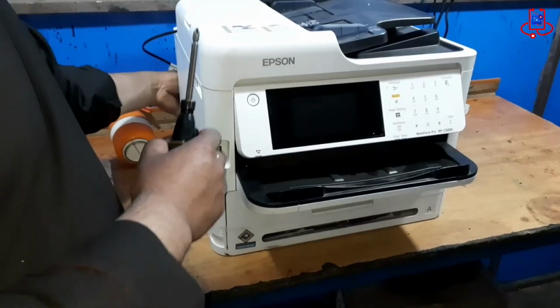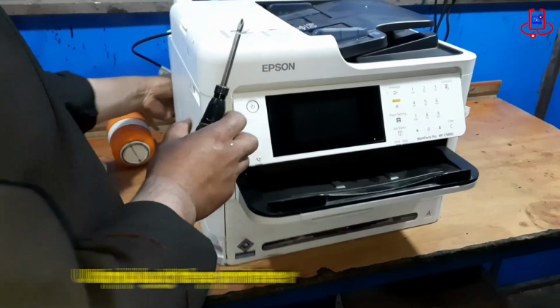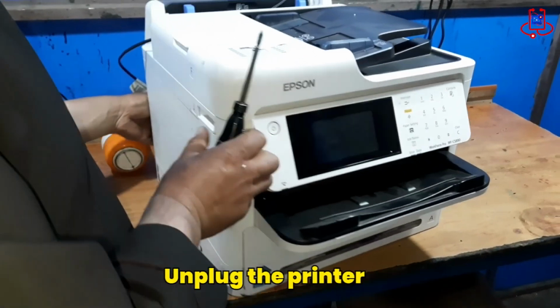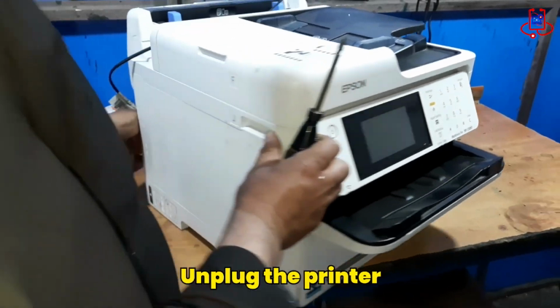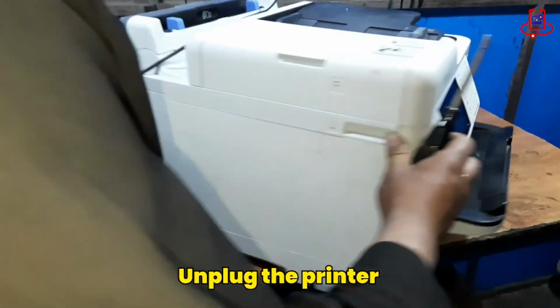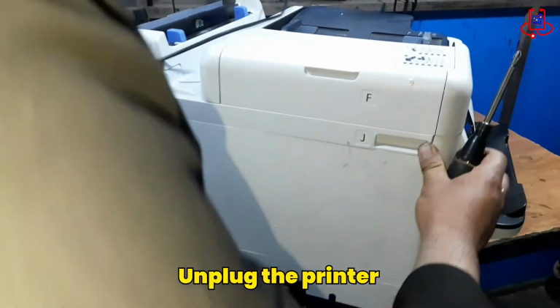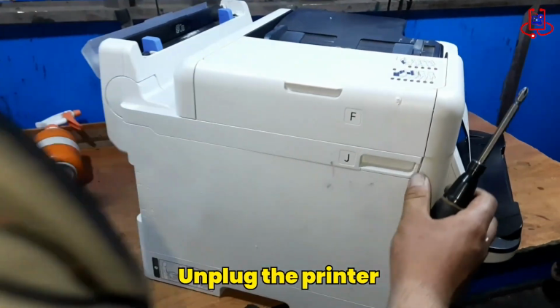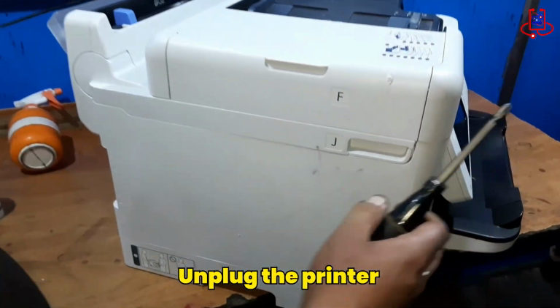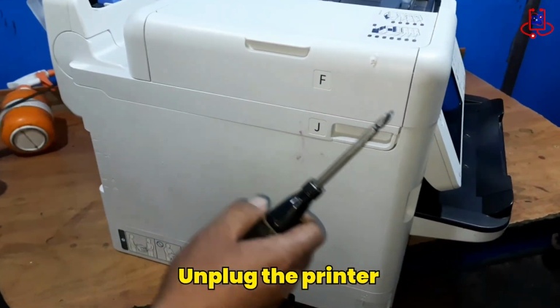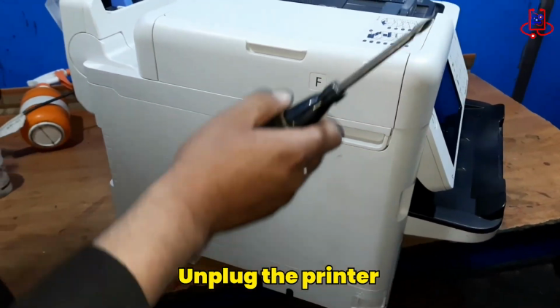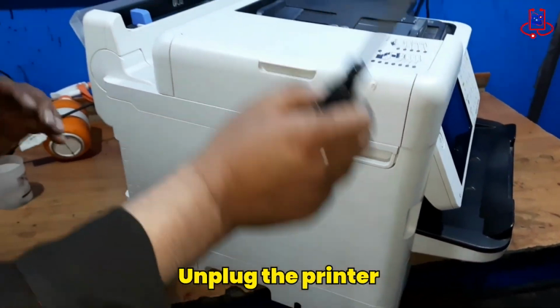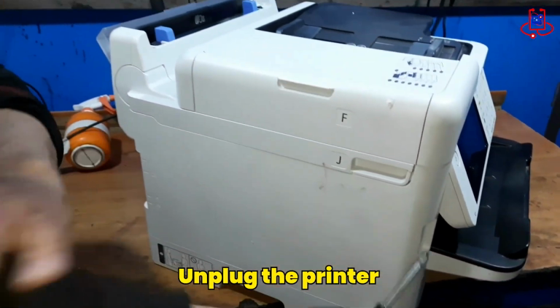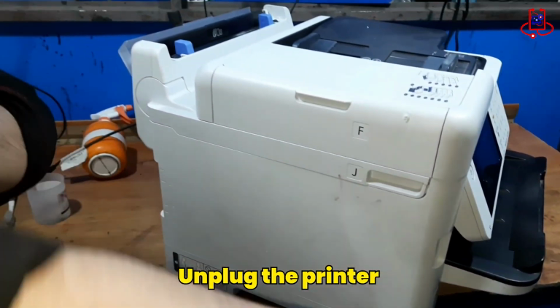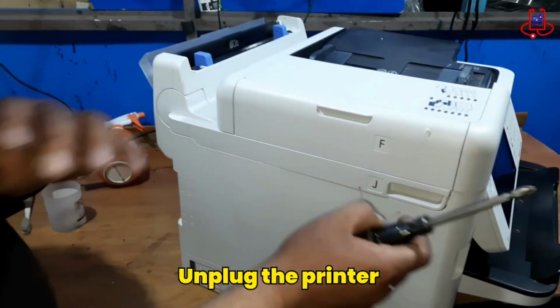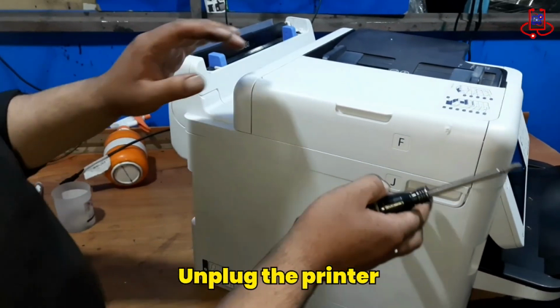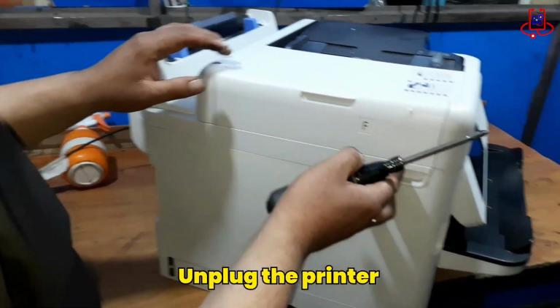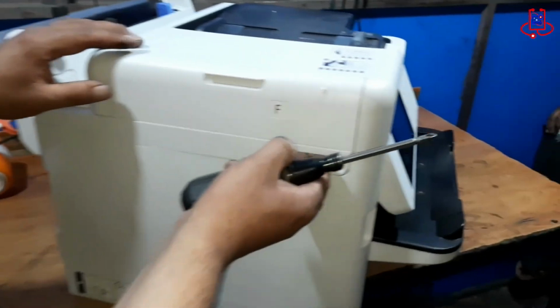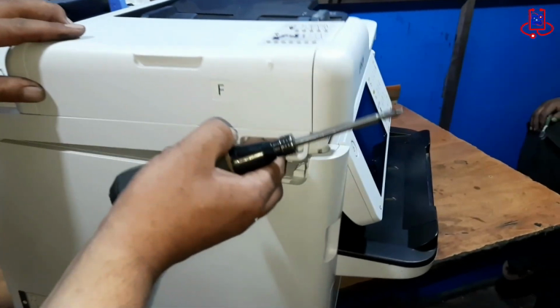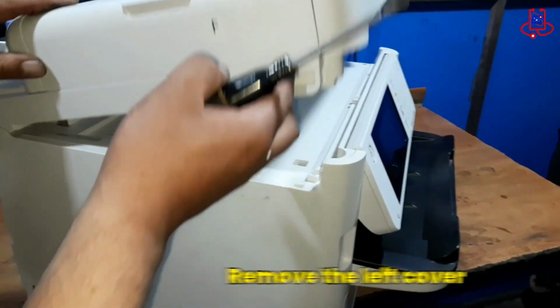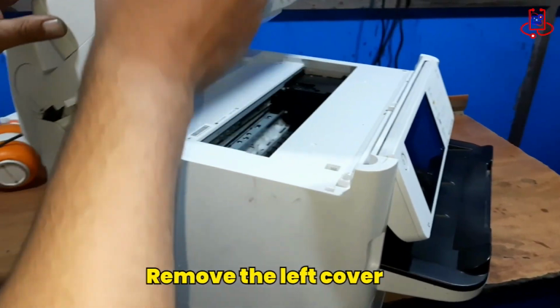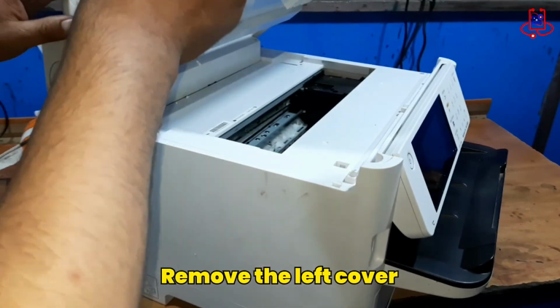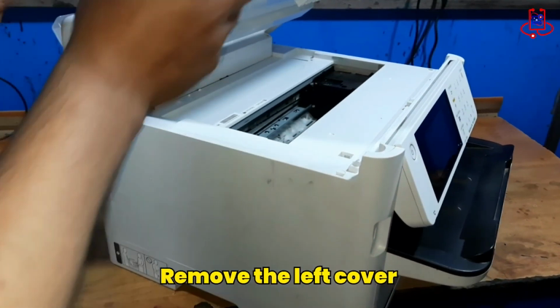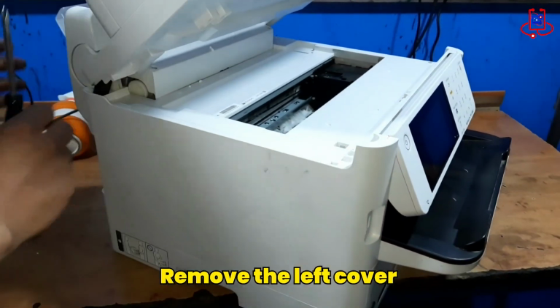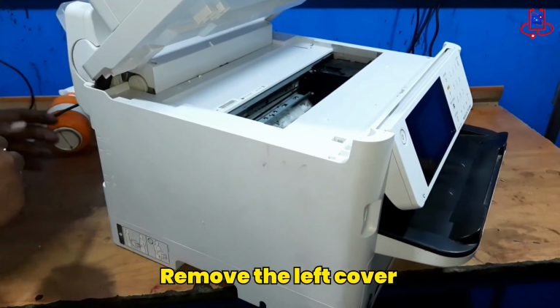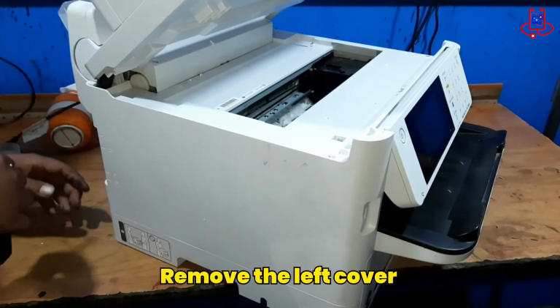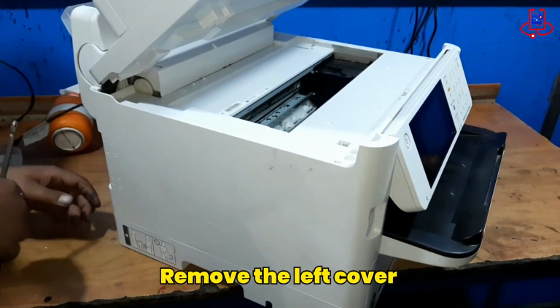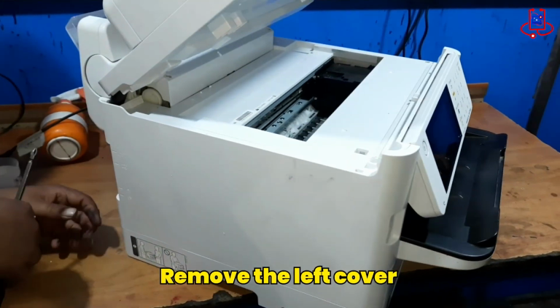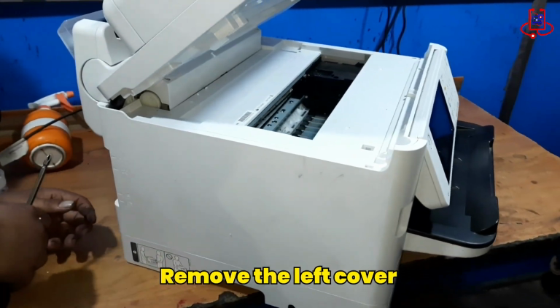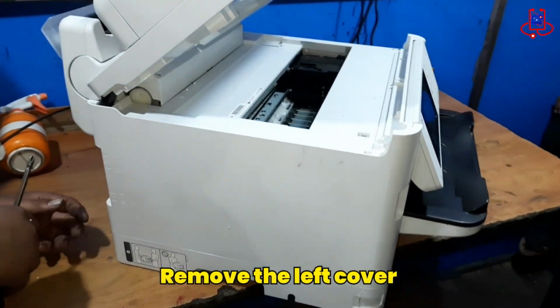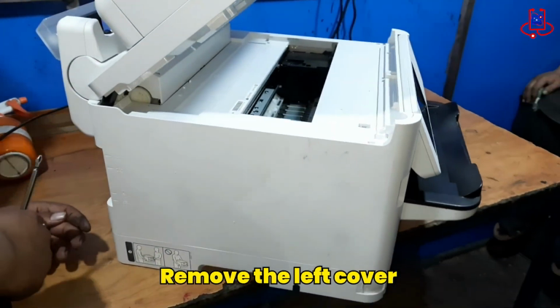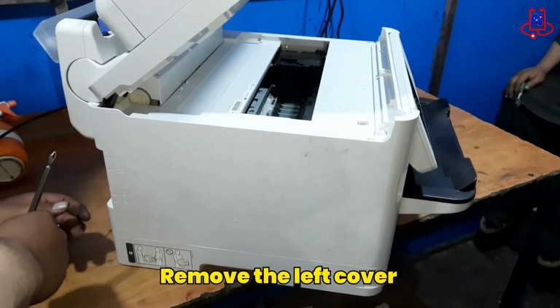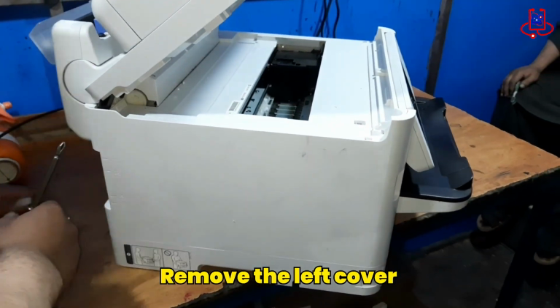To fix this issue, first unplug the printer from the power source. Then, we need to remove the left cover of the printer, which is very simple. Just follow along with the steps in our video.